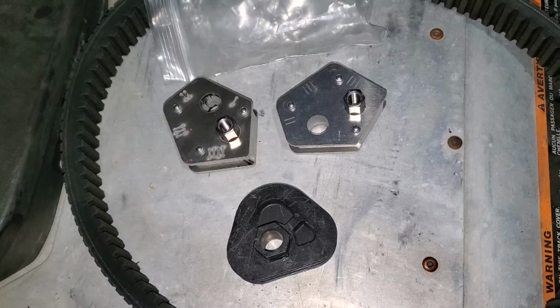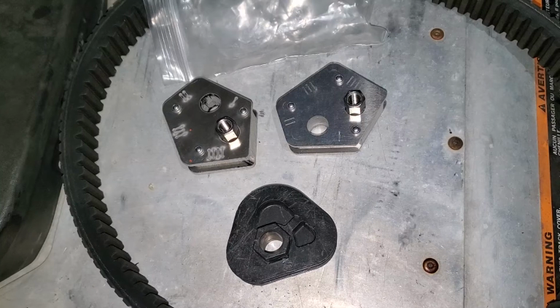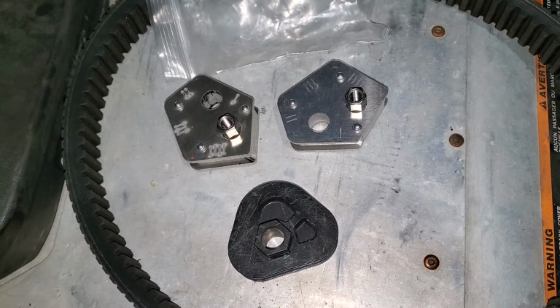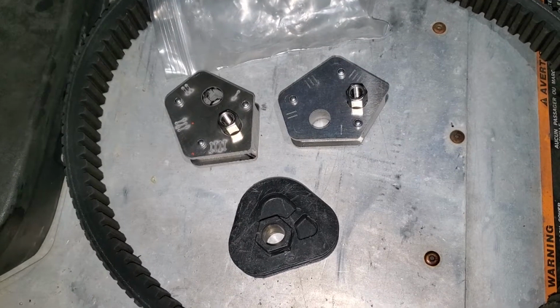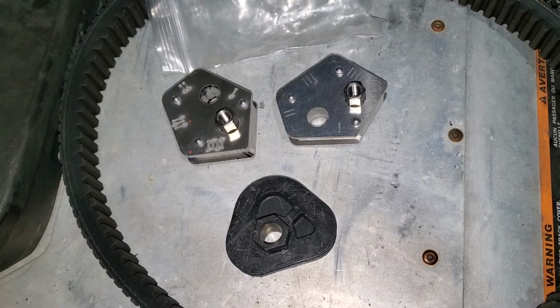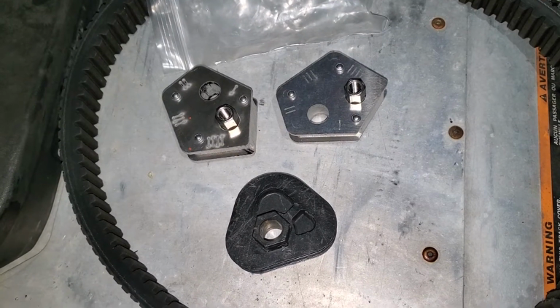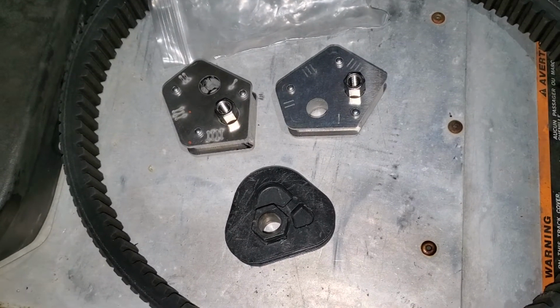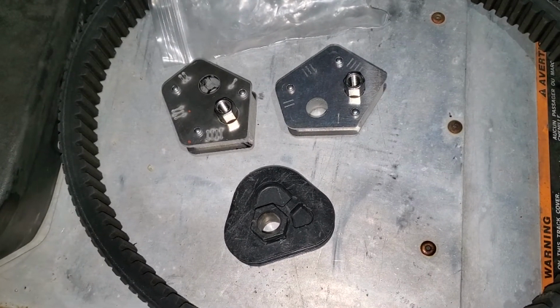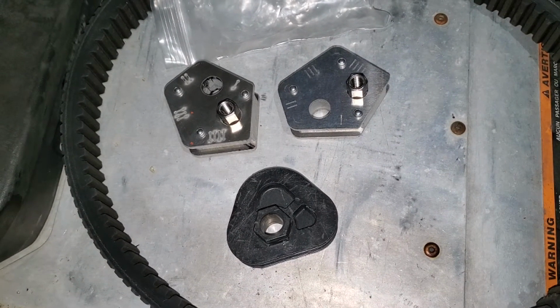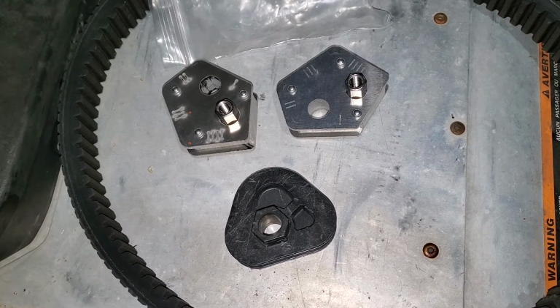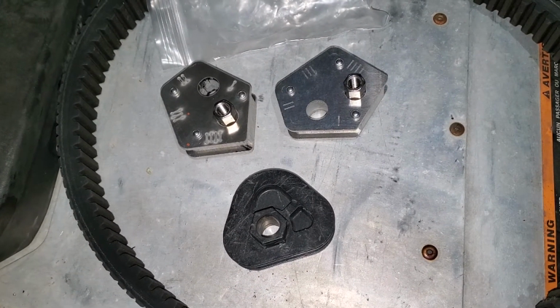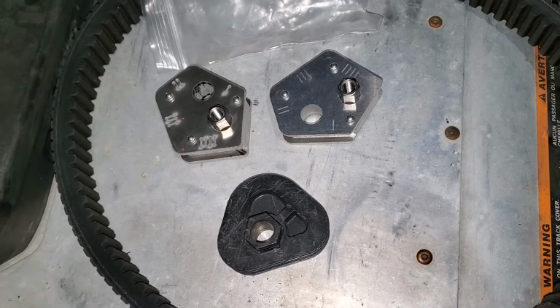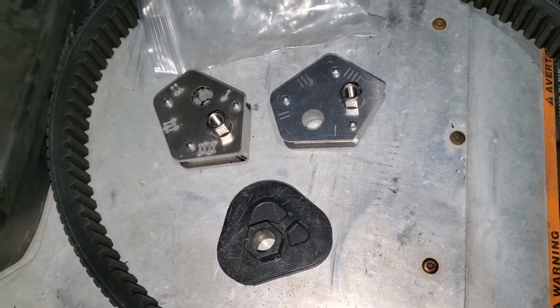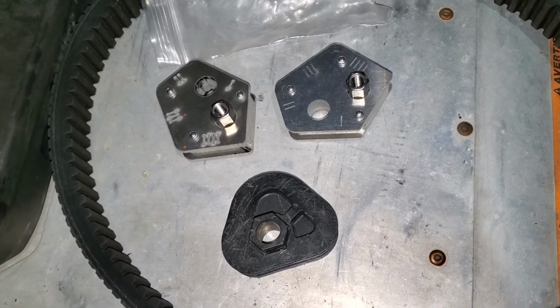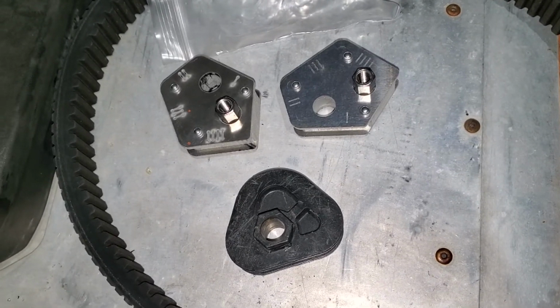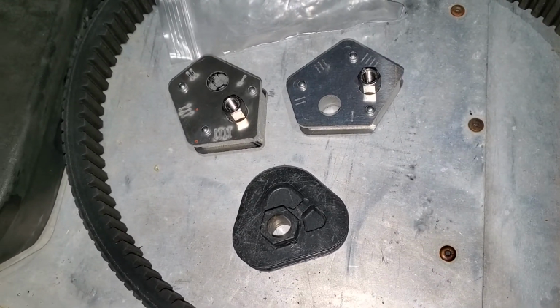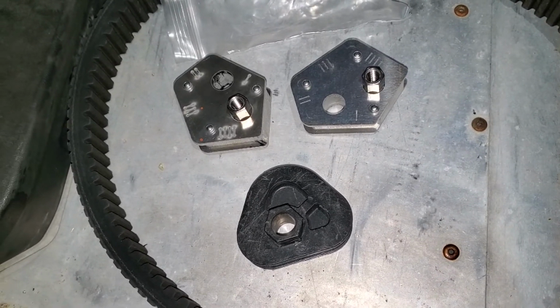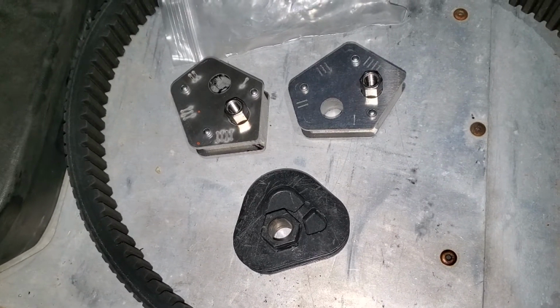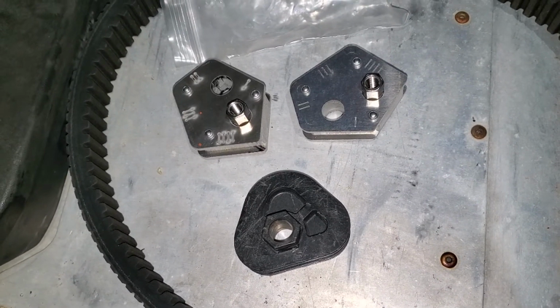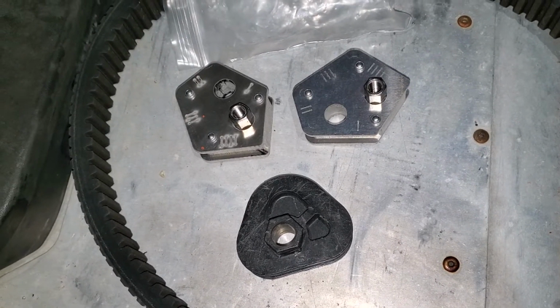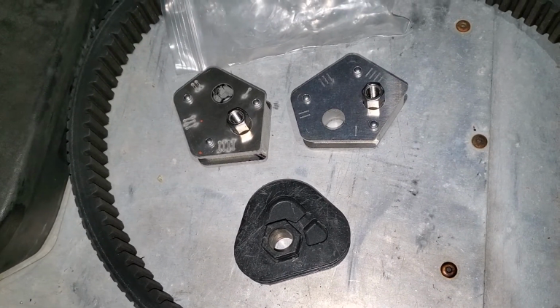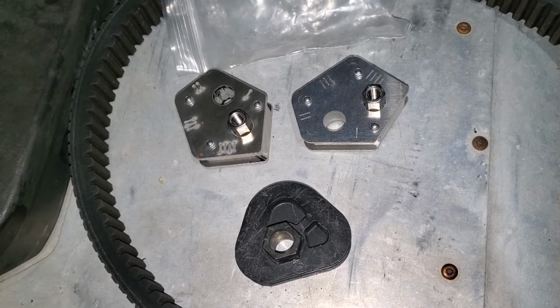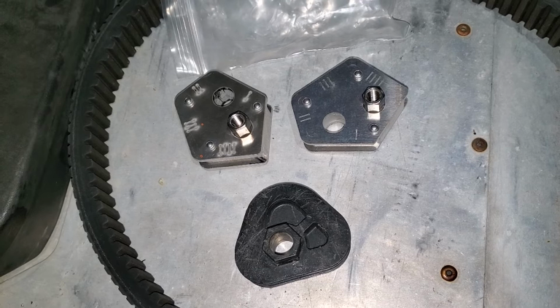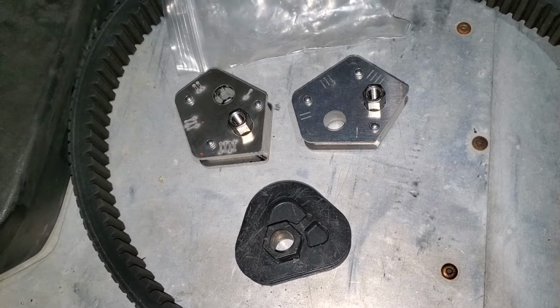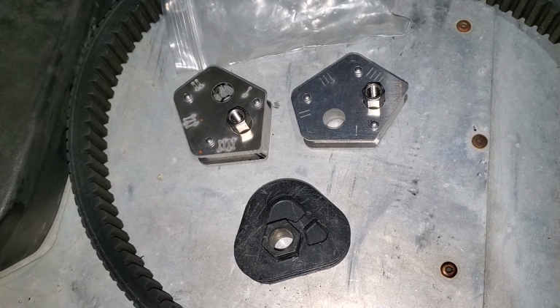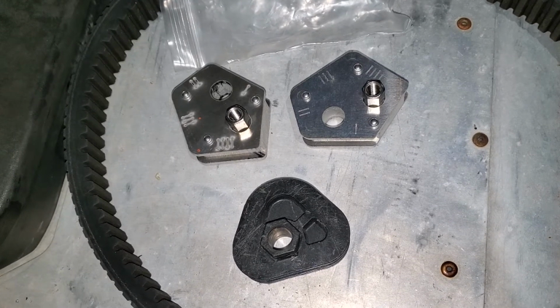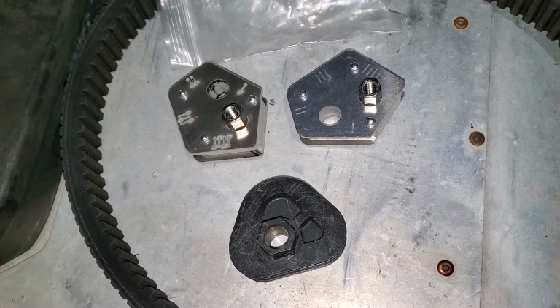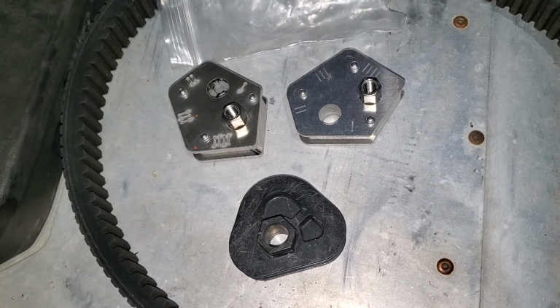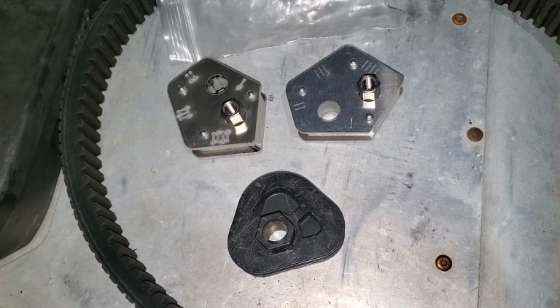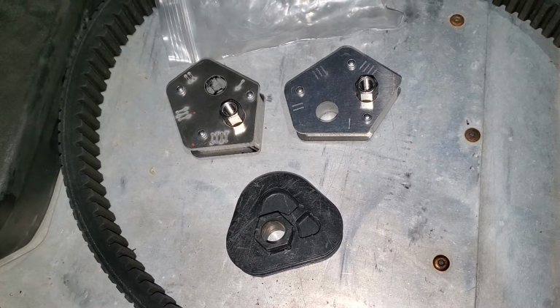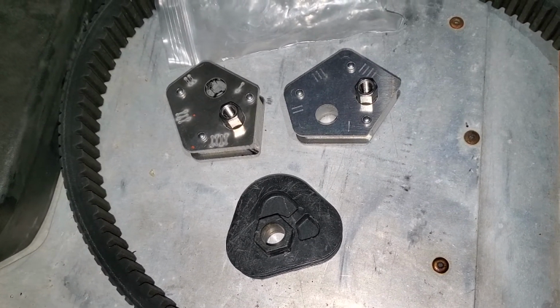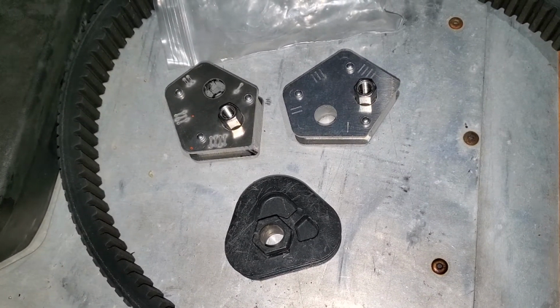Hello everyone and welcome back to Milo Farms. We are out working on the phasers today and we are doing a little bit of a reliability upgrade and a little bit of a performance upgrade, and also replacing a stripped out piece here, all at the same time.